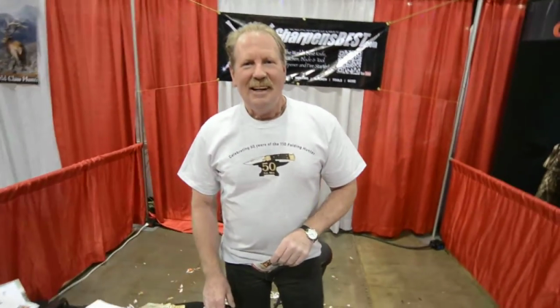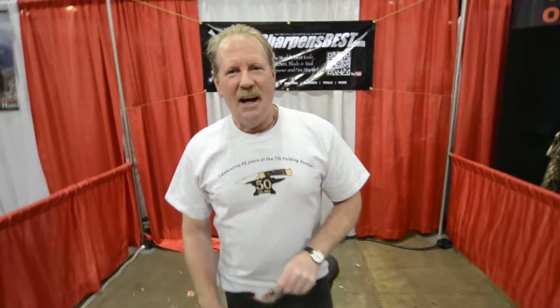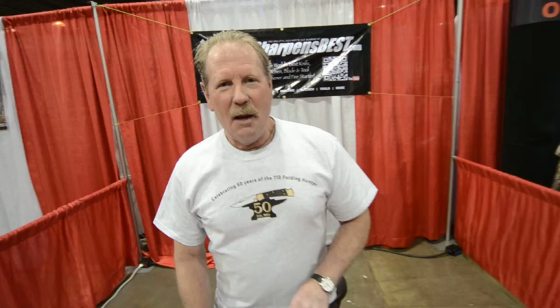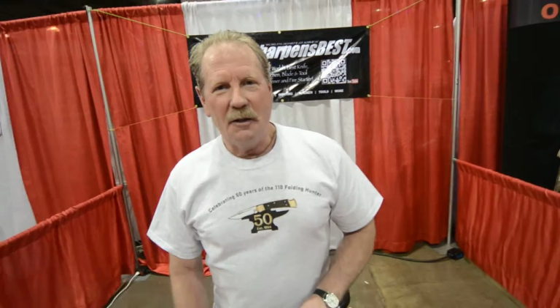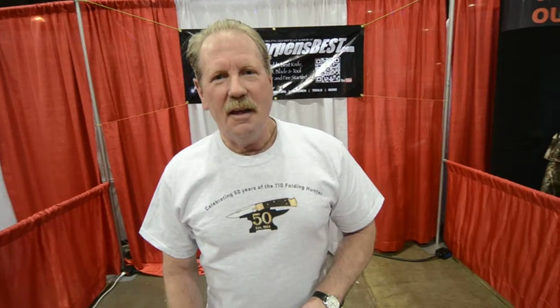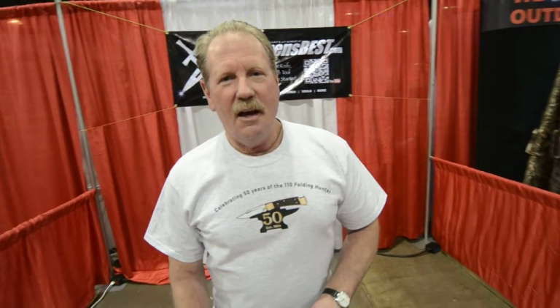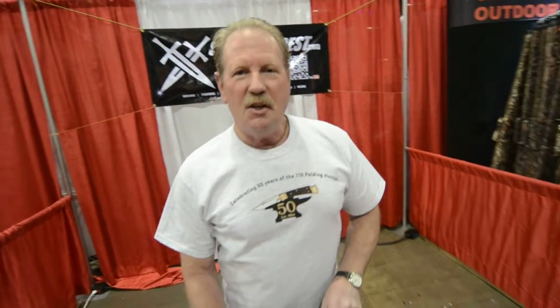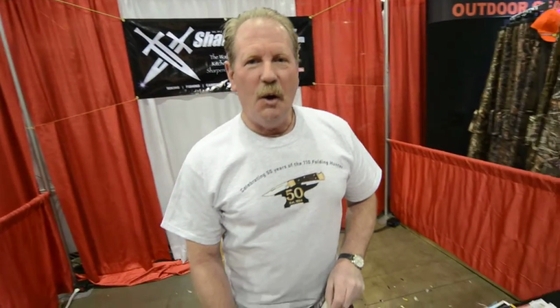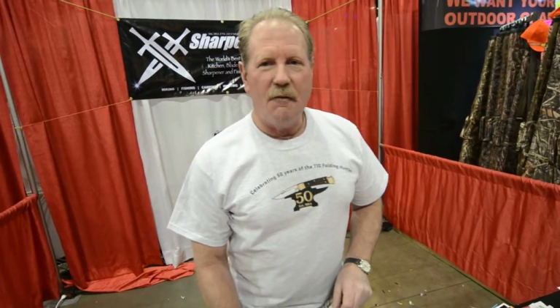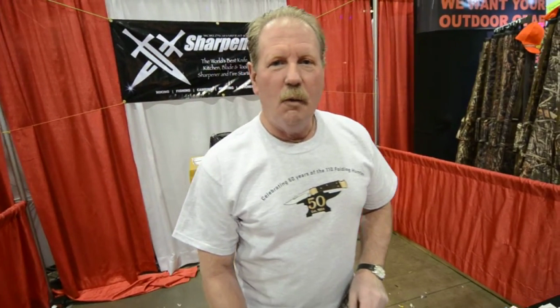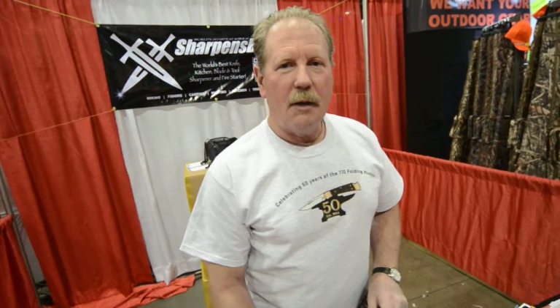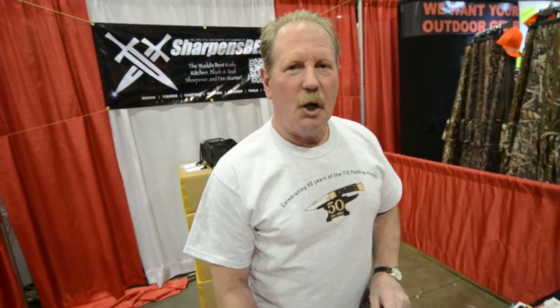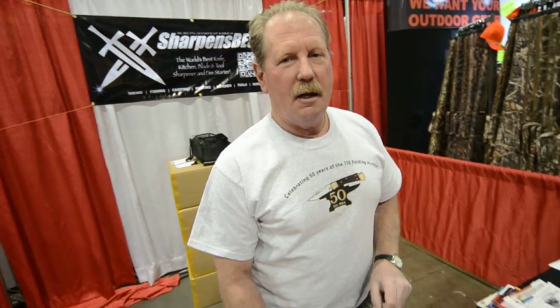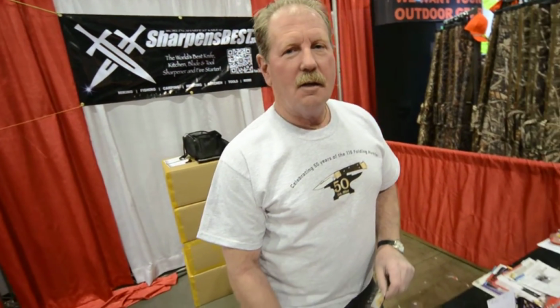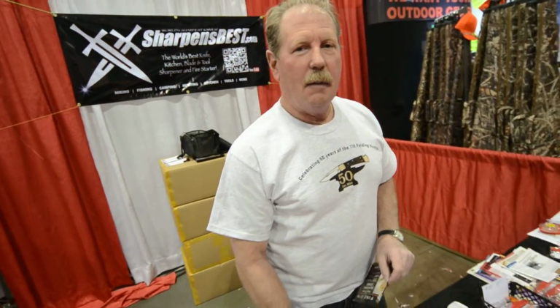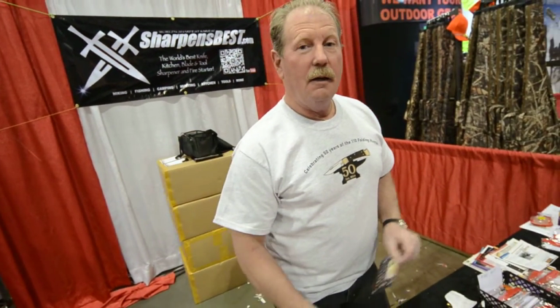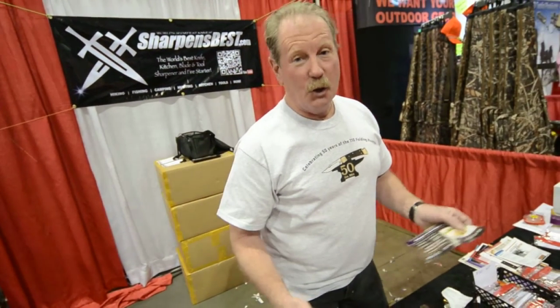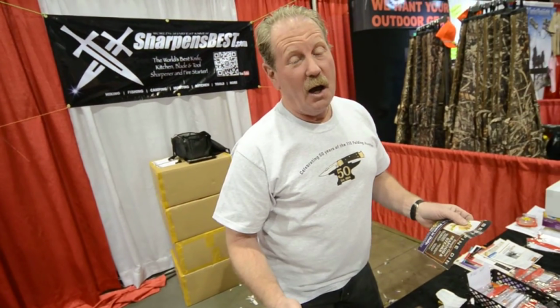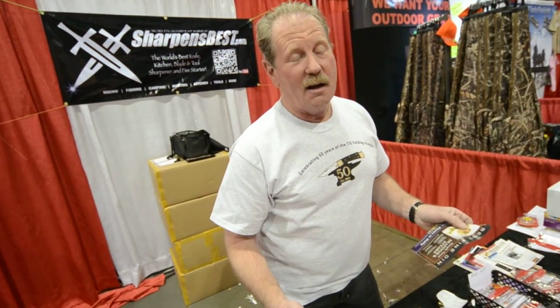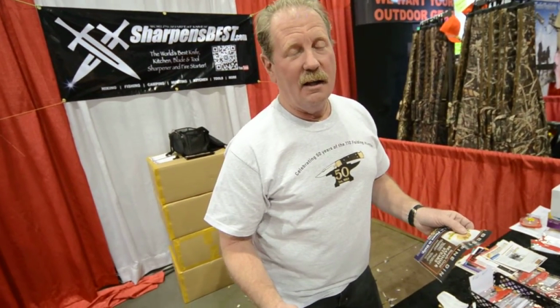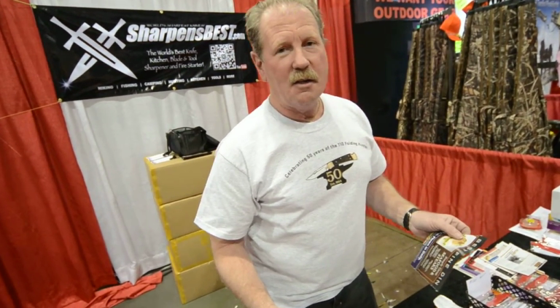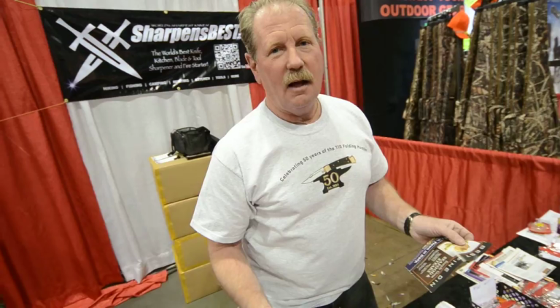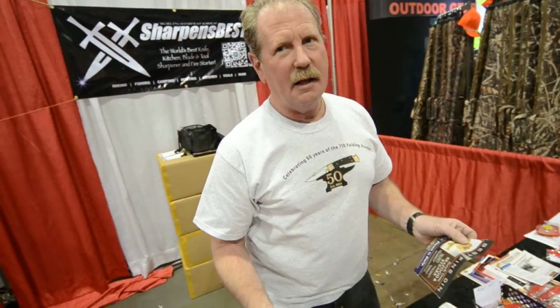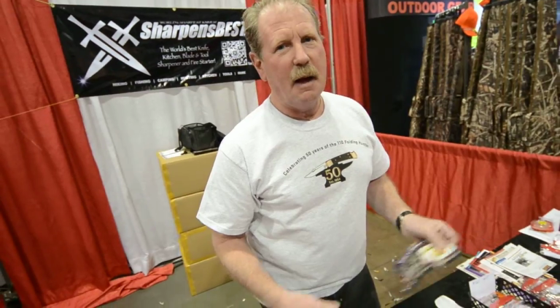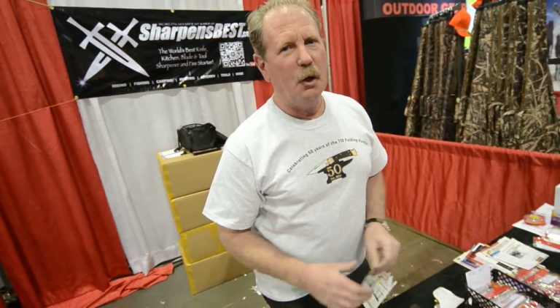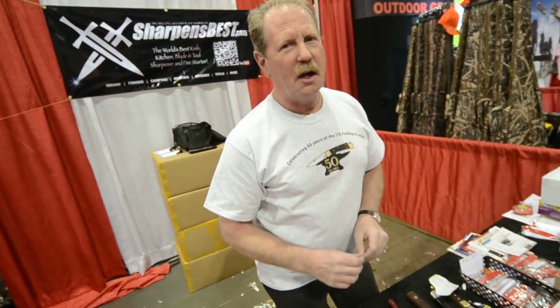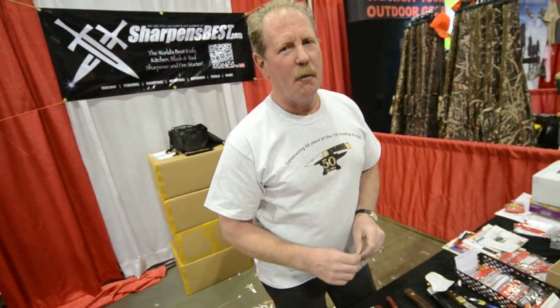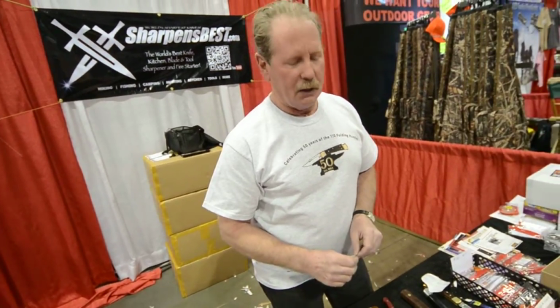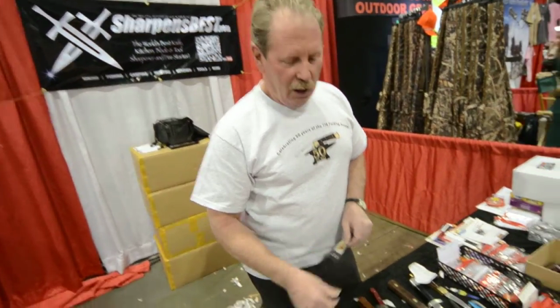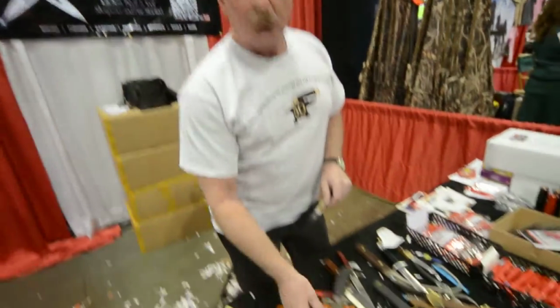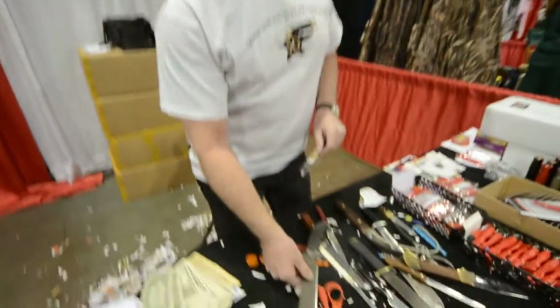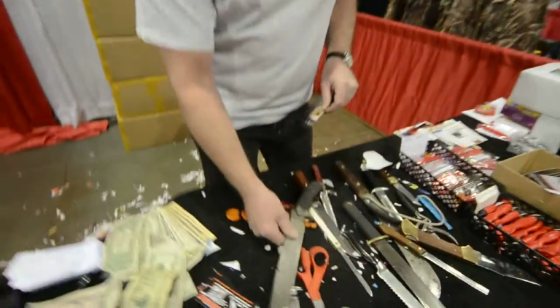Hi, I'm Brad Buckner at the ISE Show in Denver. What I'm going to show you today is my newest toy, I call it. I think it's about the newest knife from Buck, and it's called the Hoodlum.